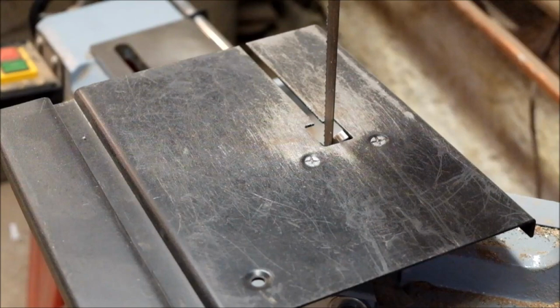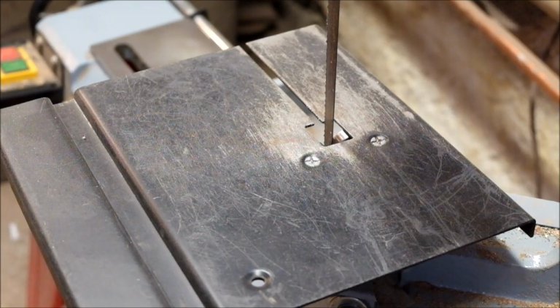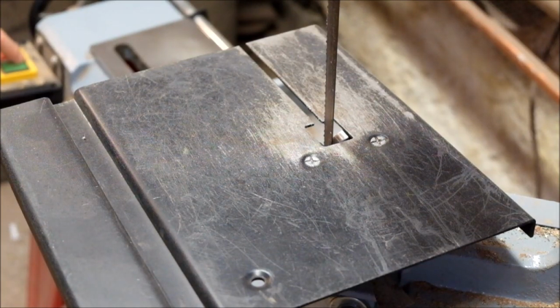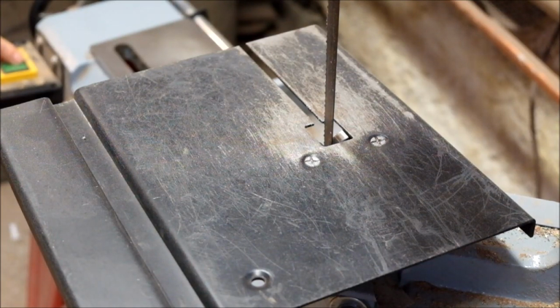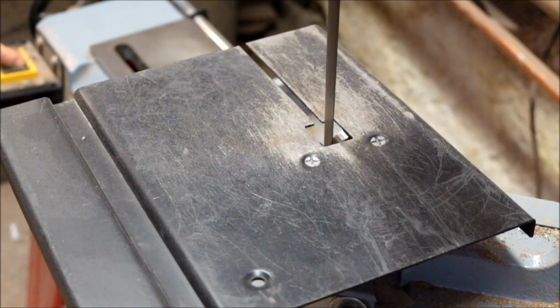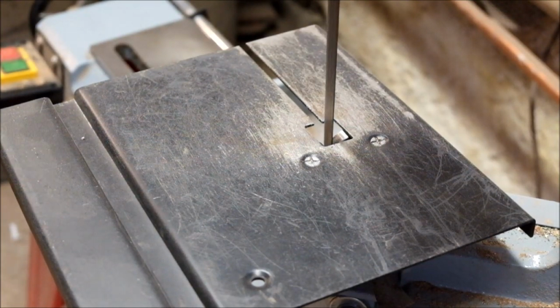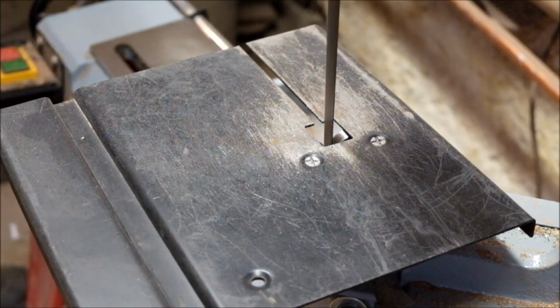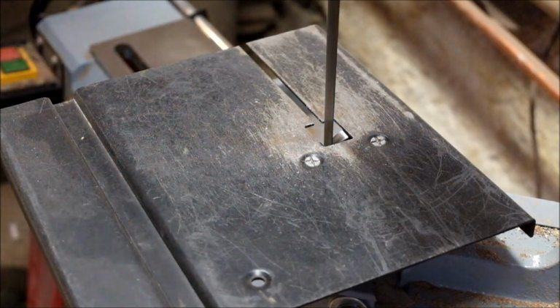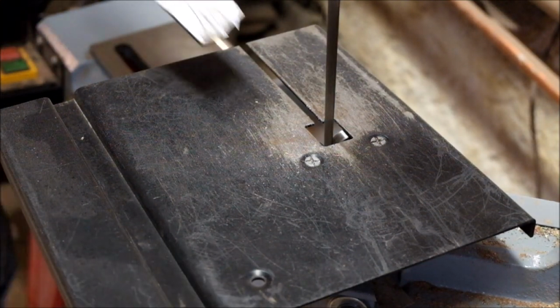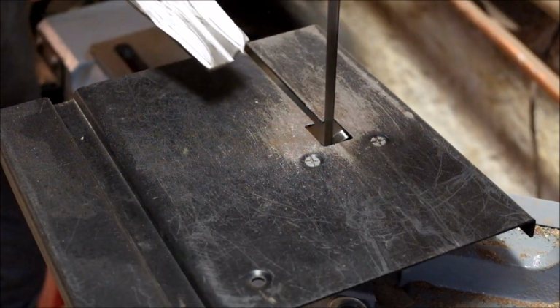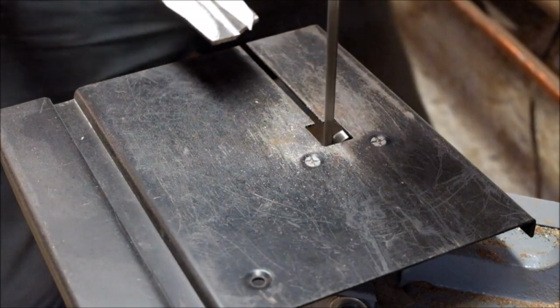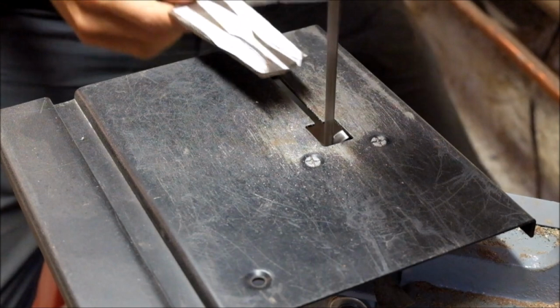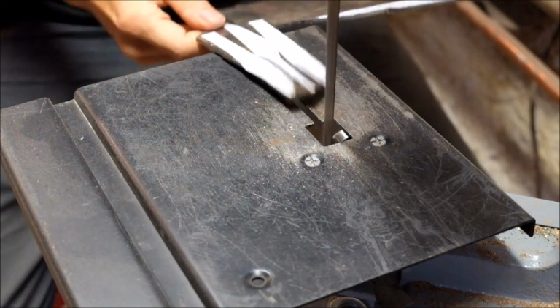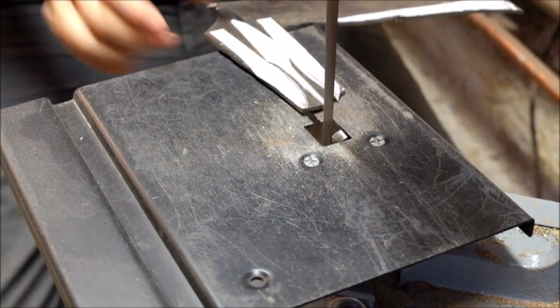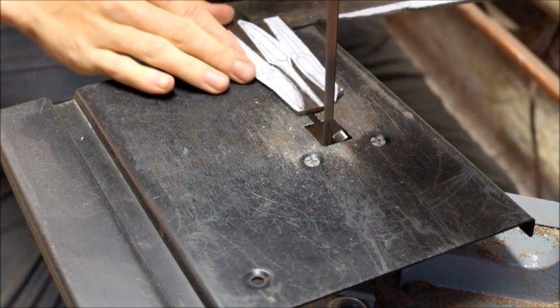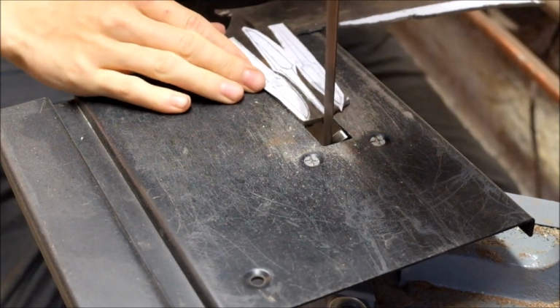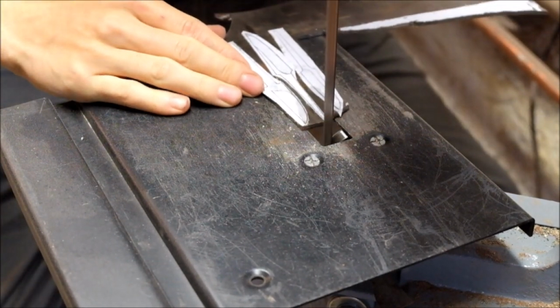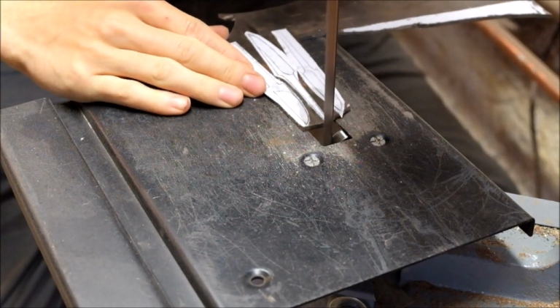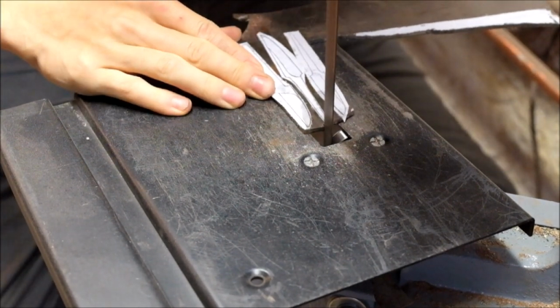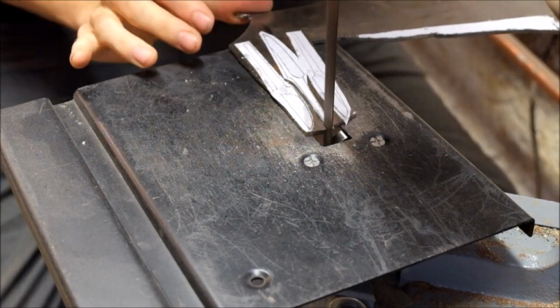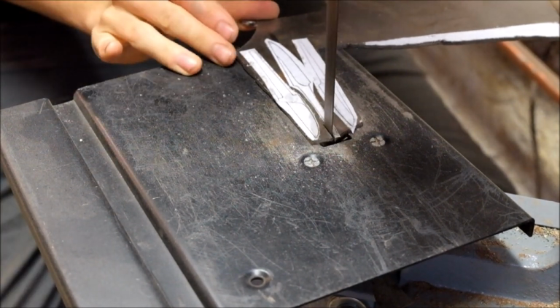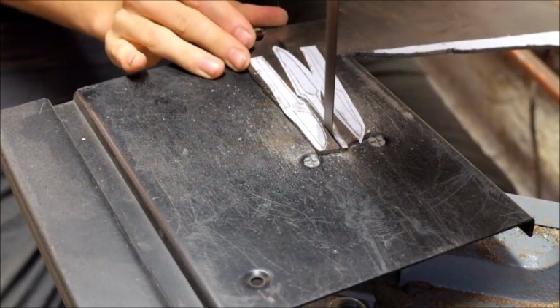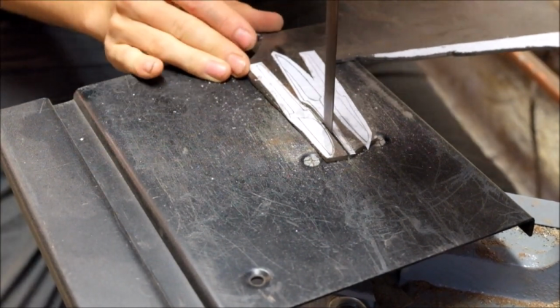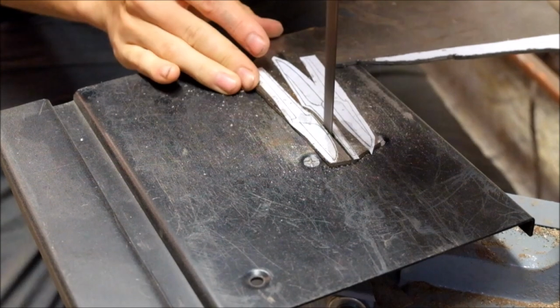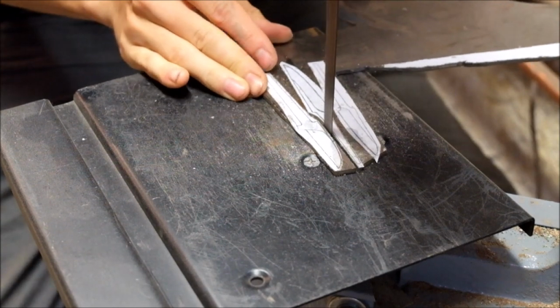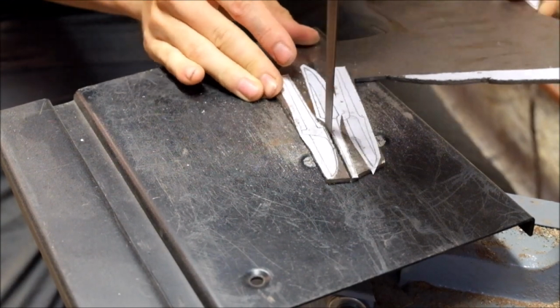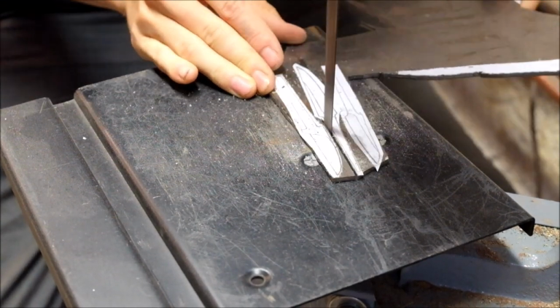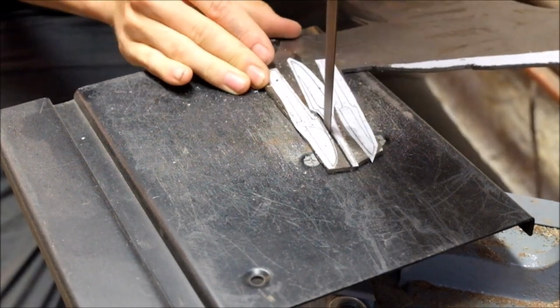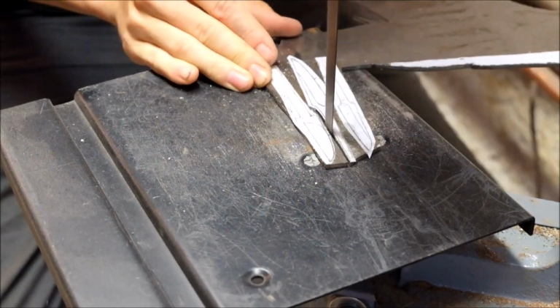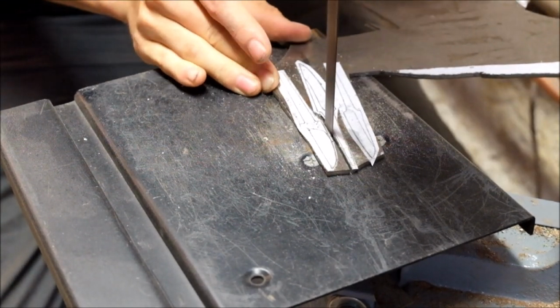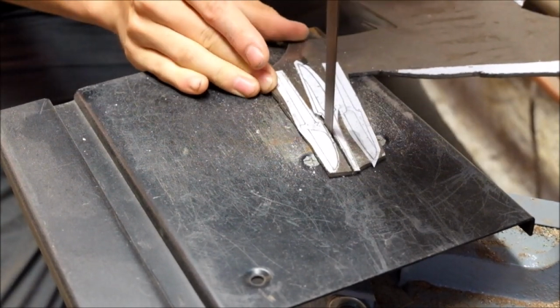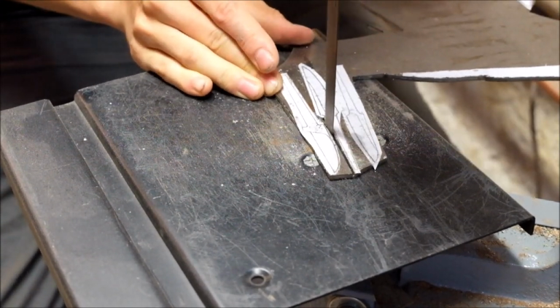Hey guys, welcome back in the workshop. Today I'm going to work on five collaboration carving knives. I am going to make all the blades, and Ash and Axe of Instagram is going to make the handles and leather sheaths for all of these knives.